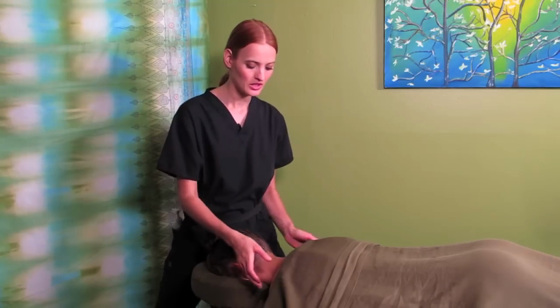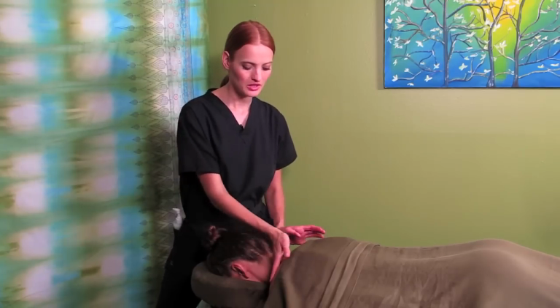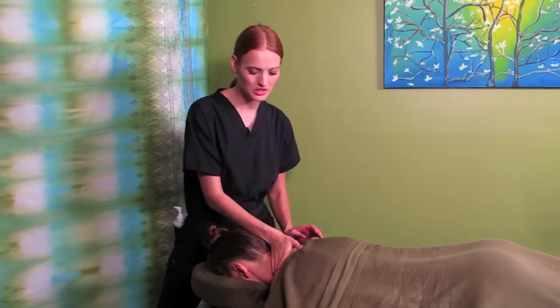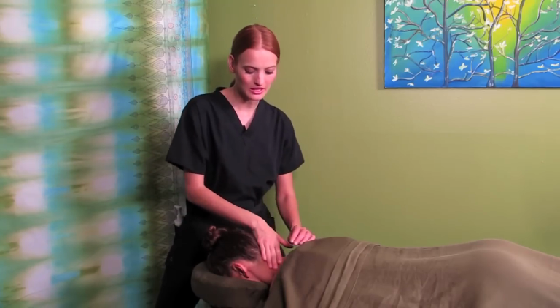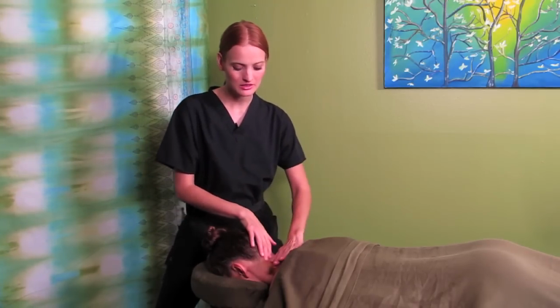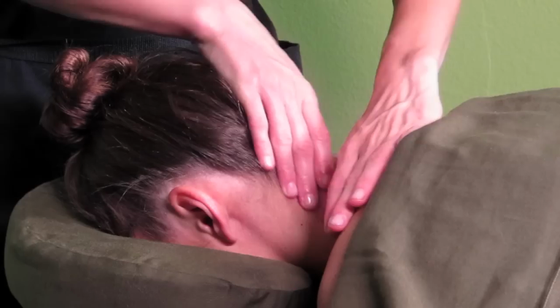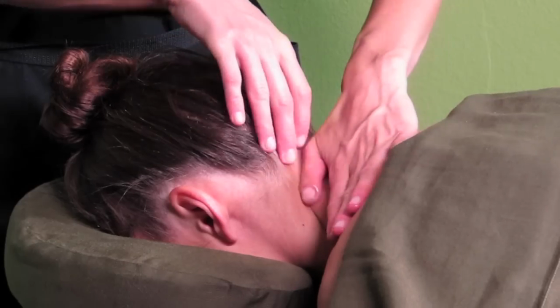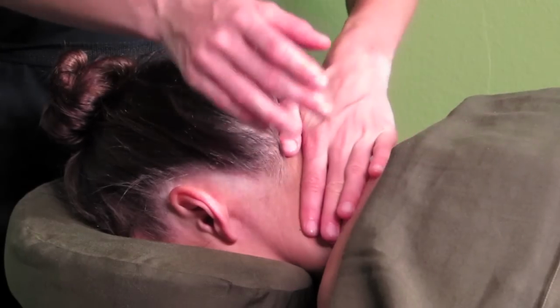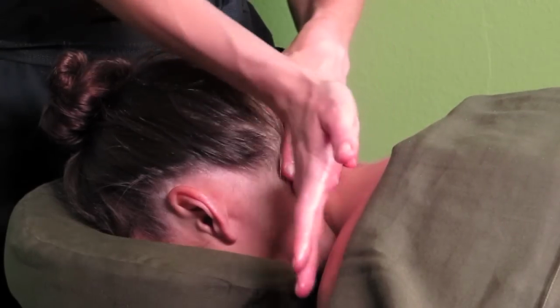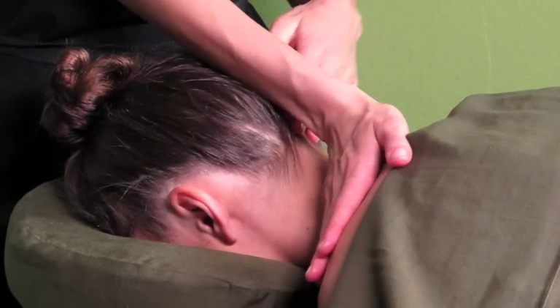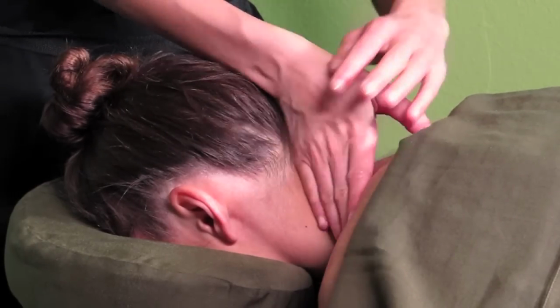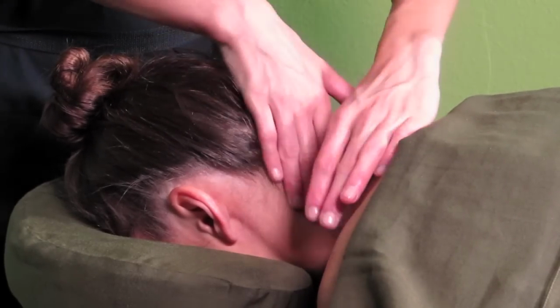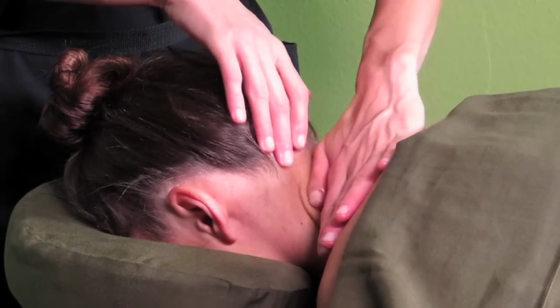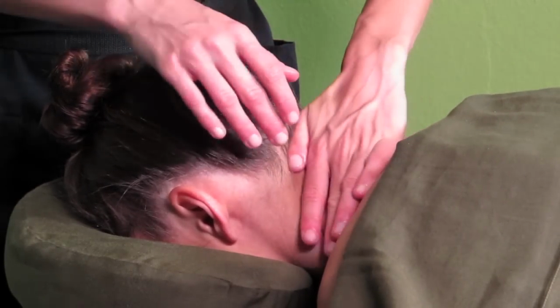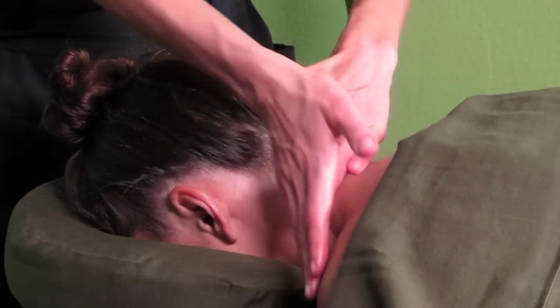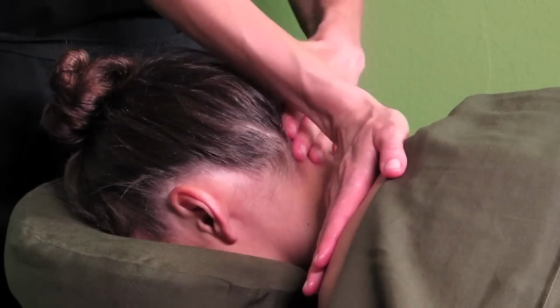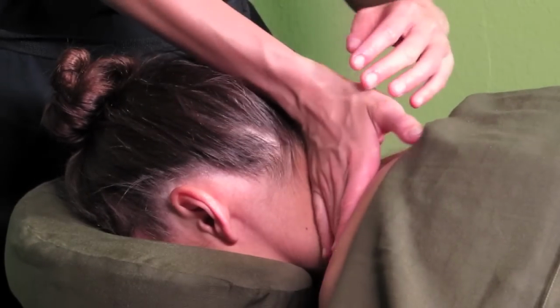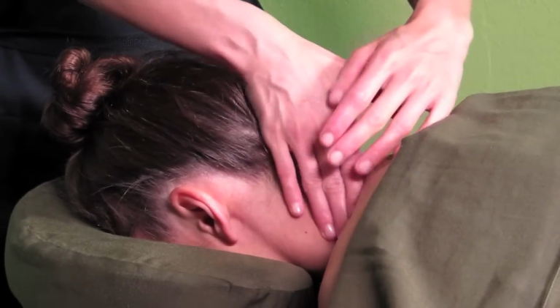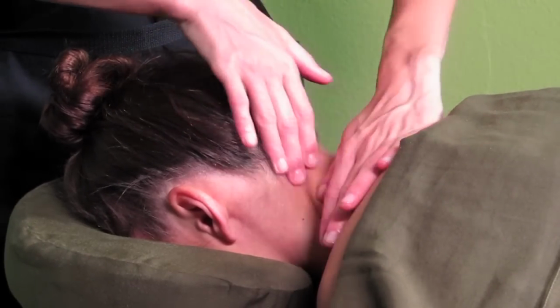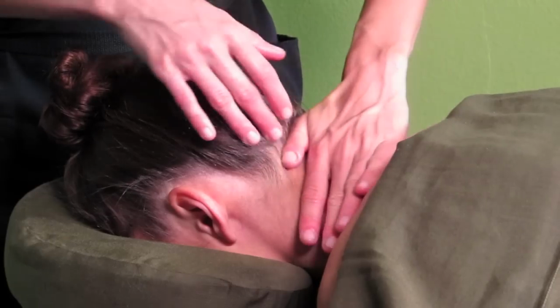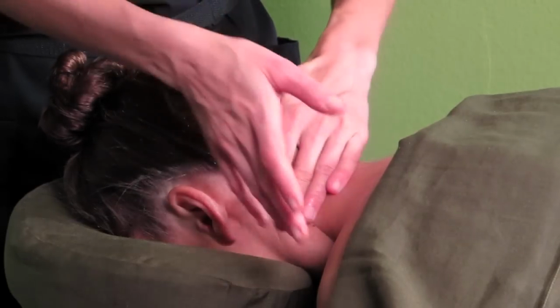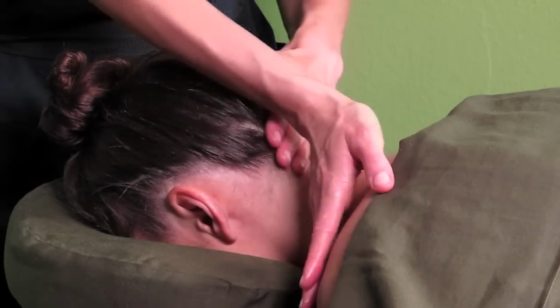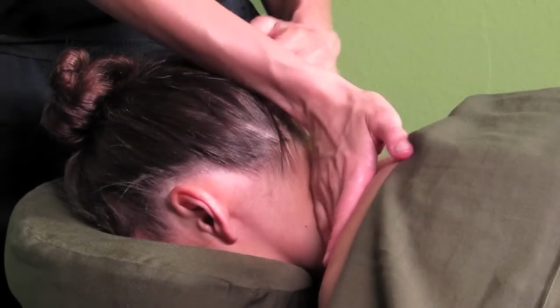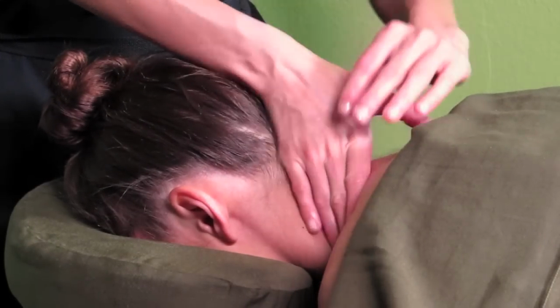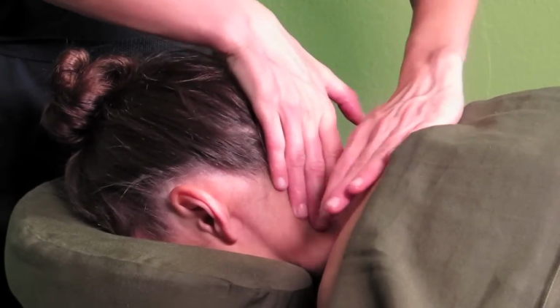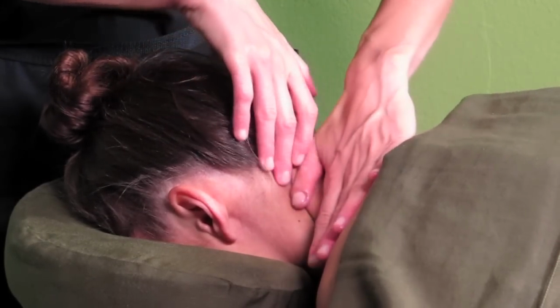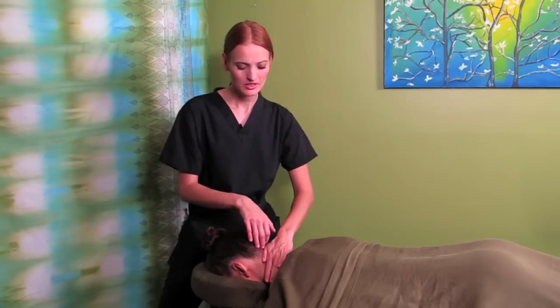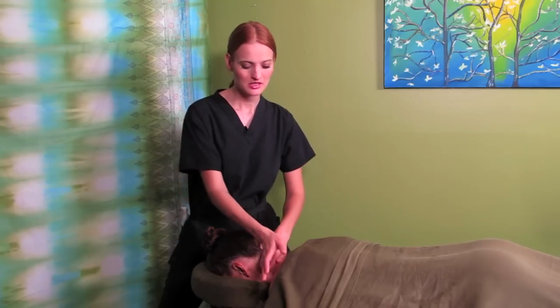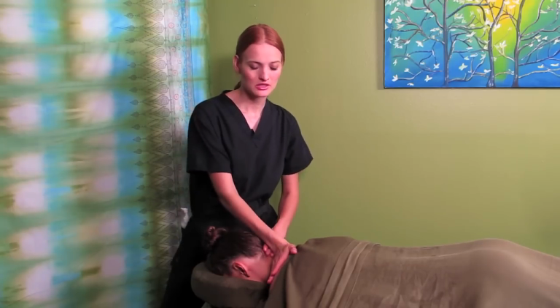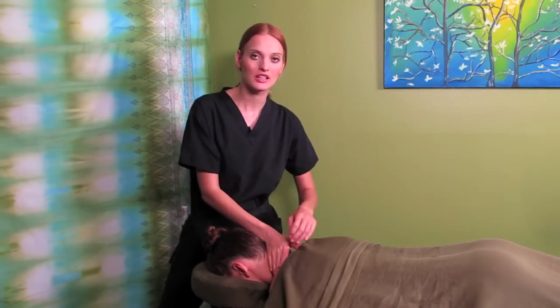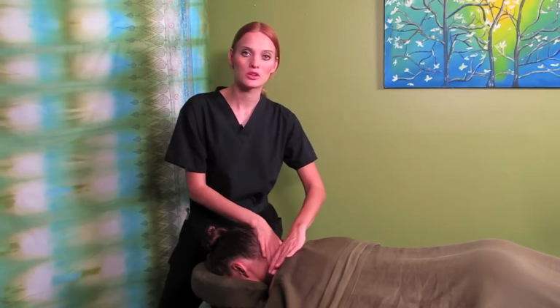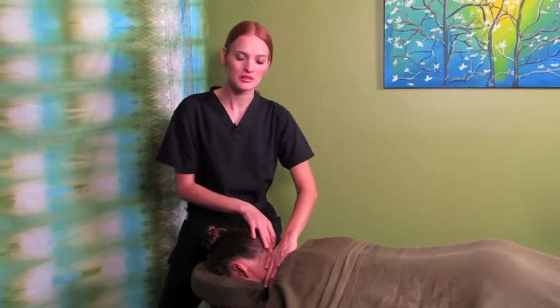You can work with slight strokes up the neck, starting at the shoulder and going up to the occiput, gently stroking and warming up.